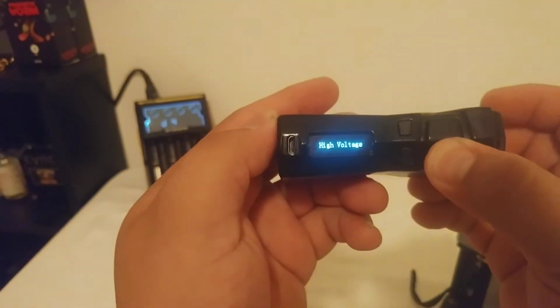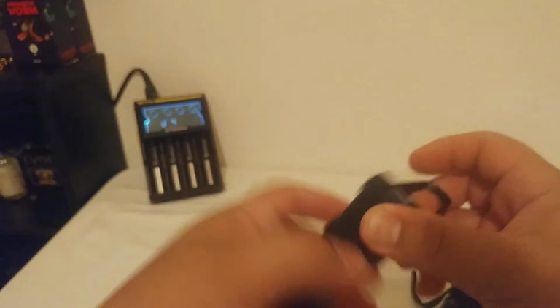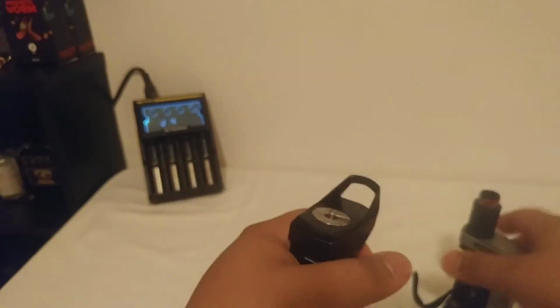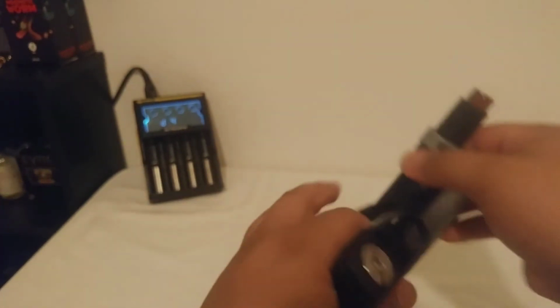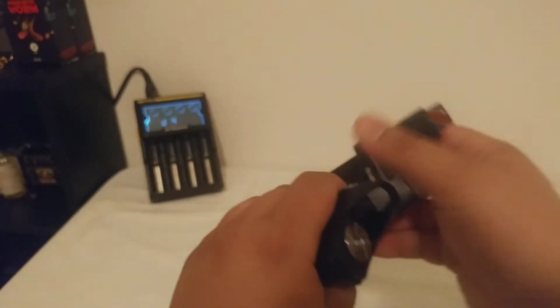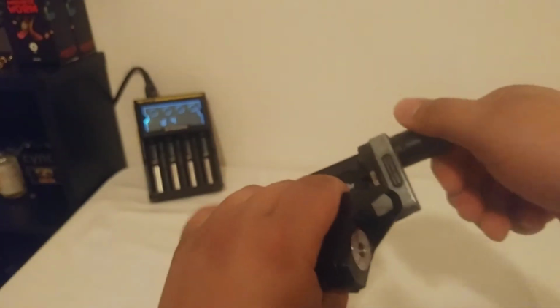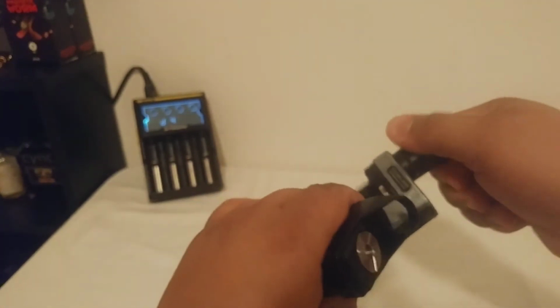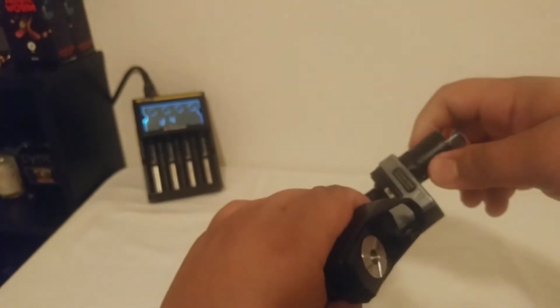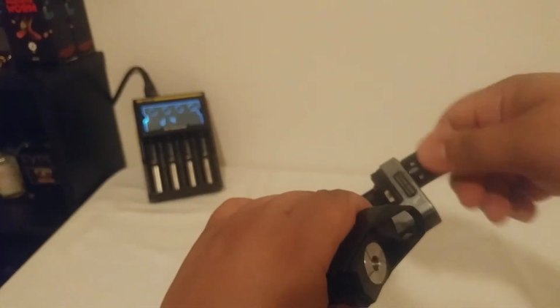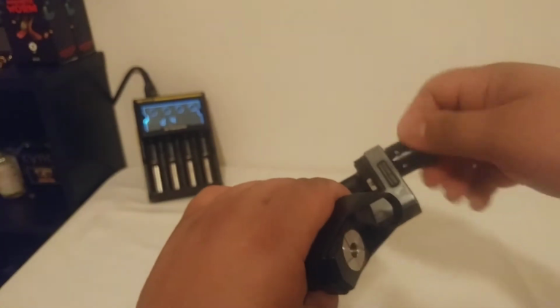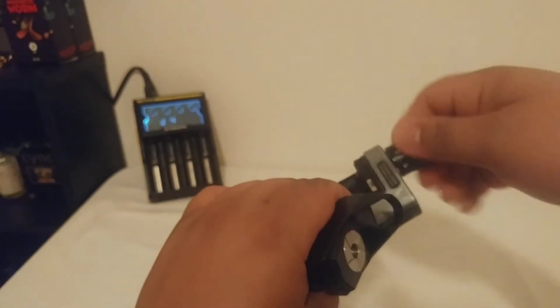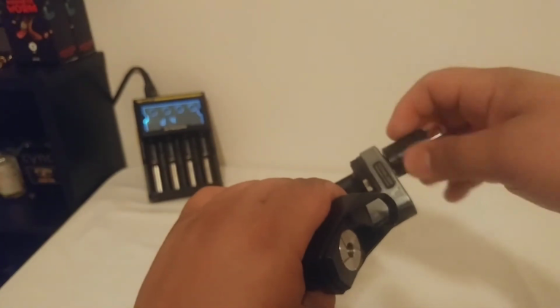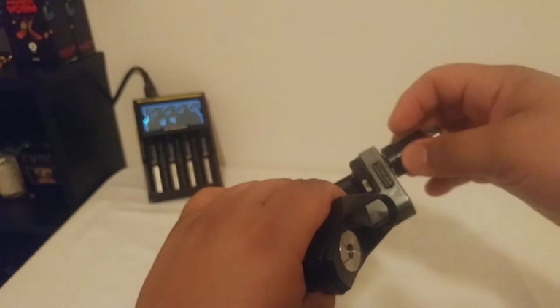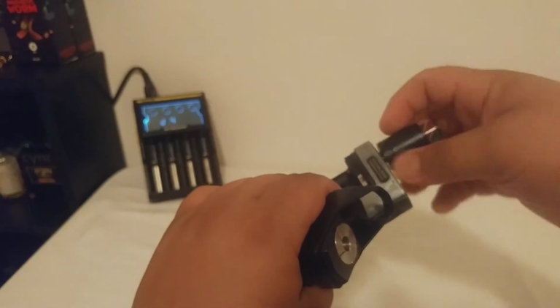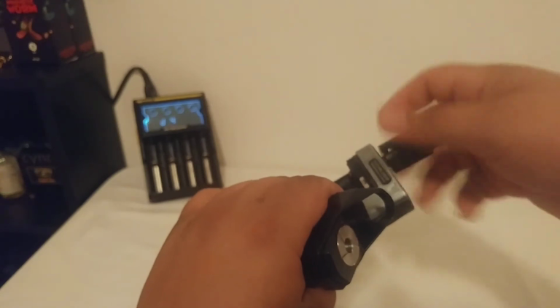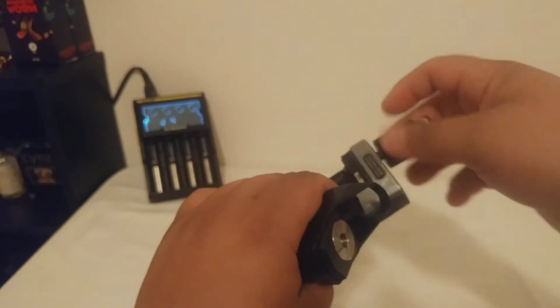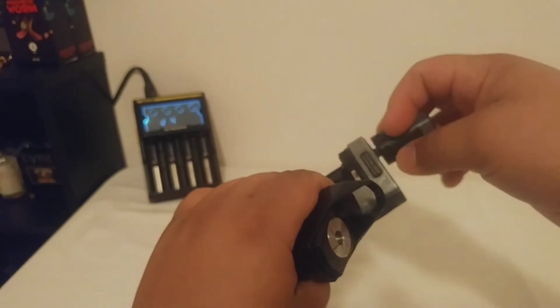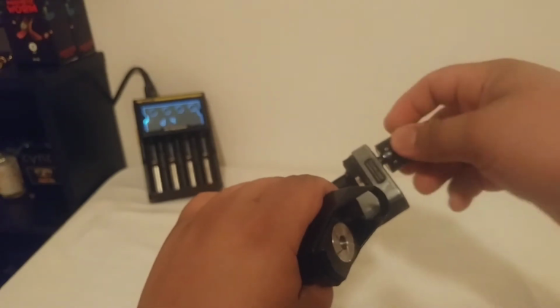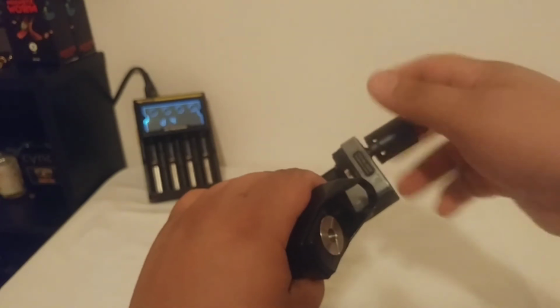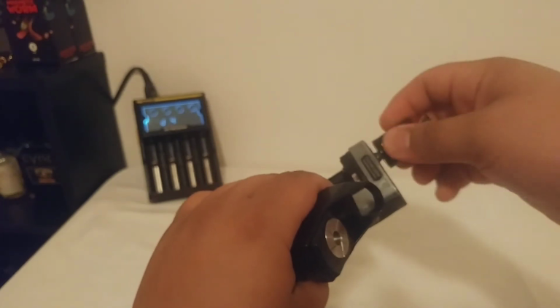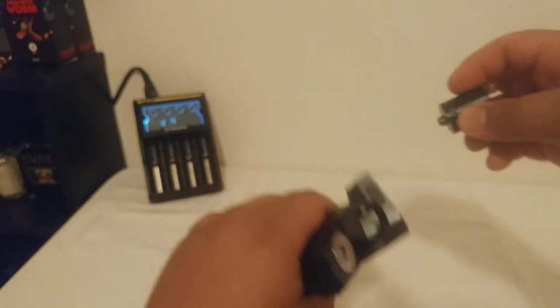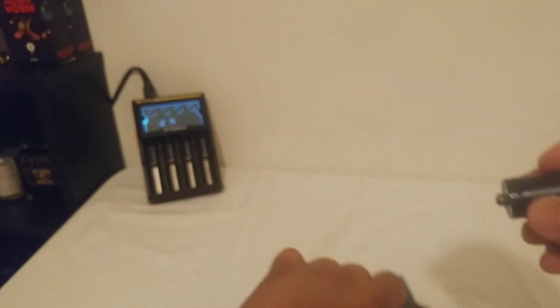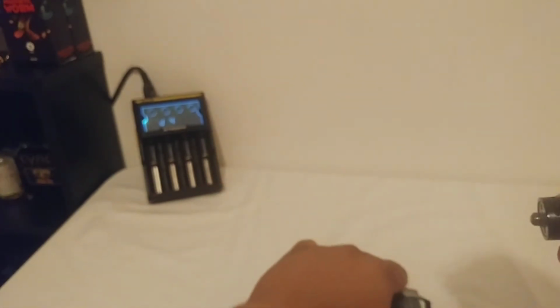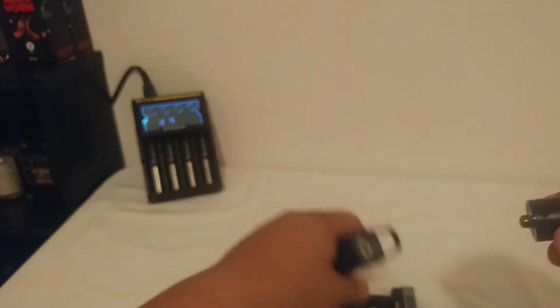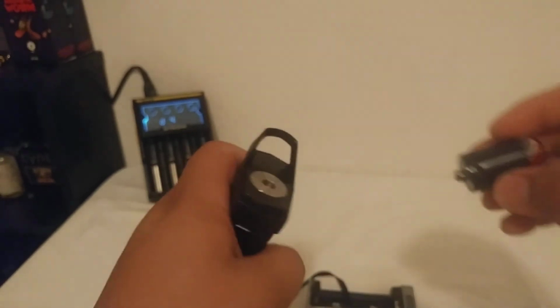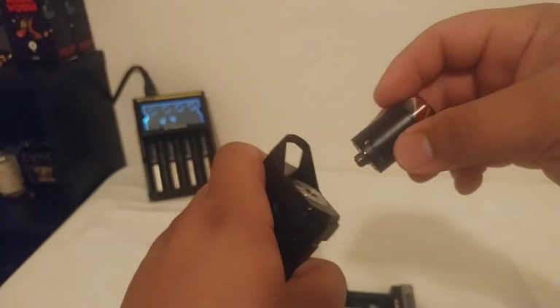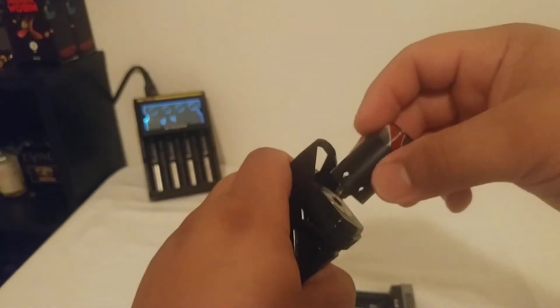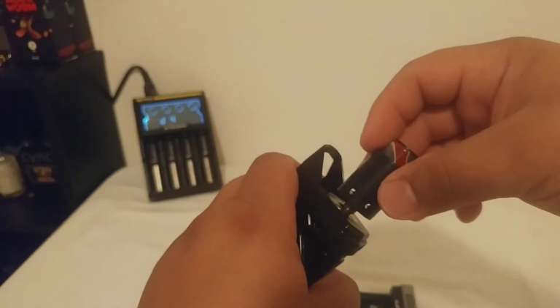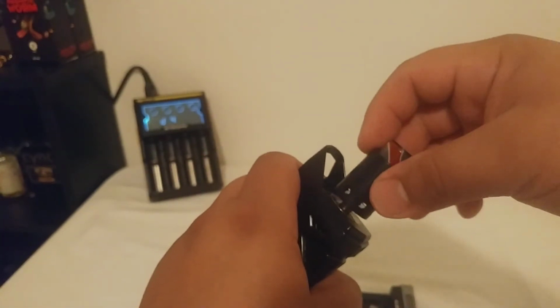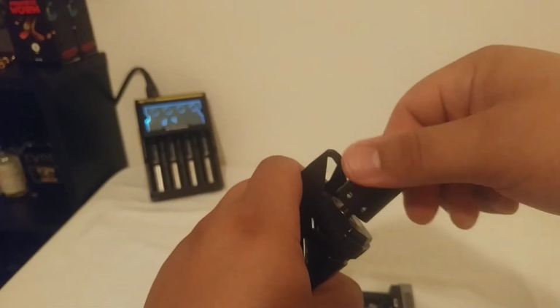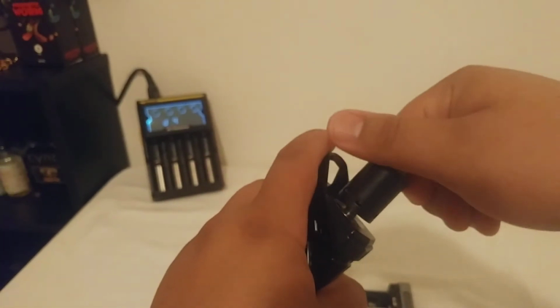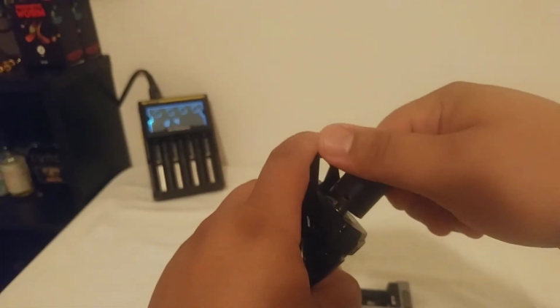High voltage. Let's go ahead and move the Sub-Zero rebuildable atomizer over to the R7, off of the 200 watt.